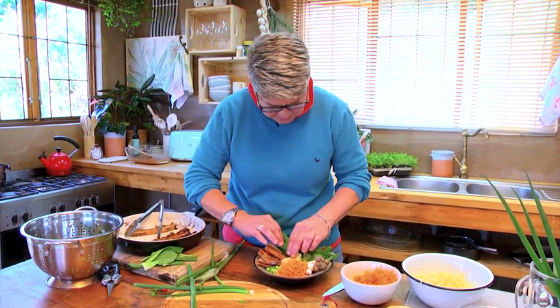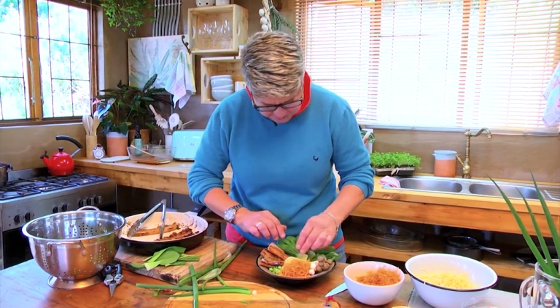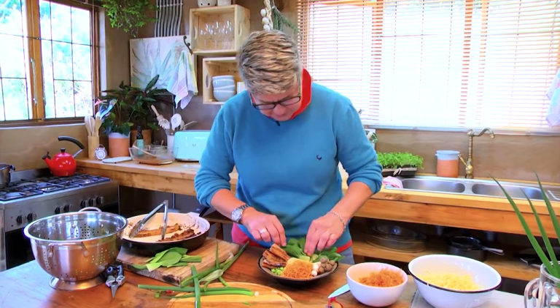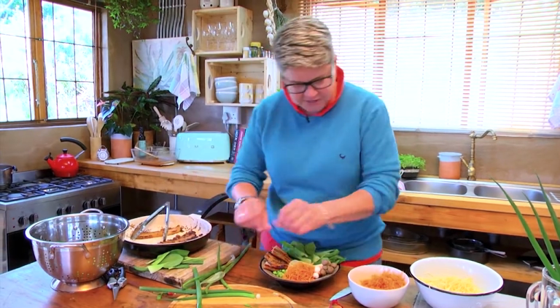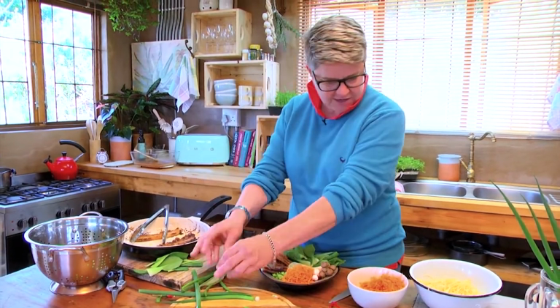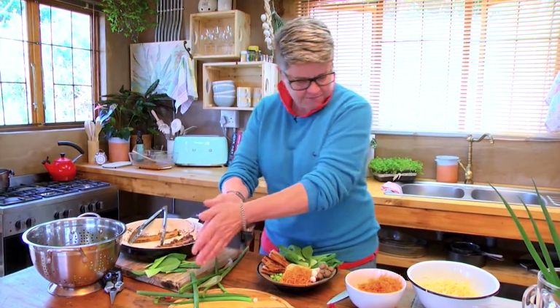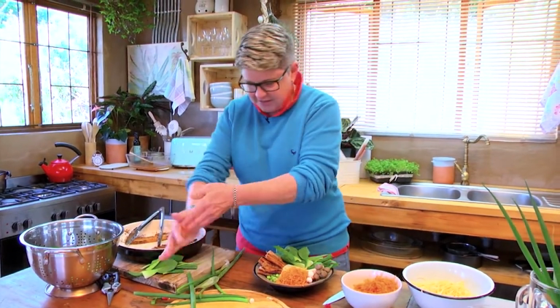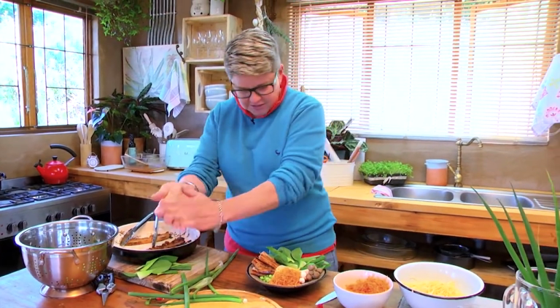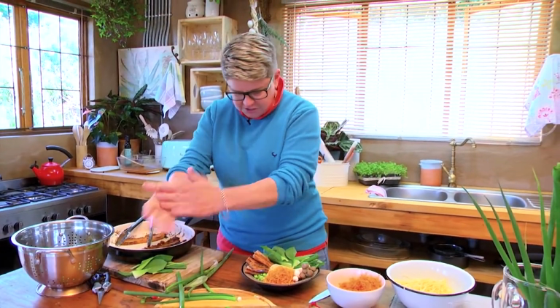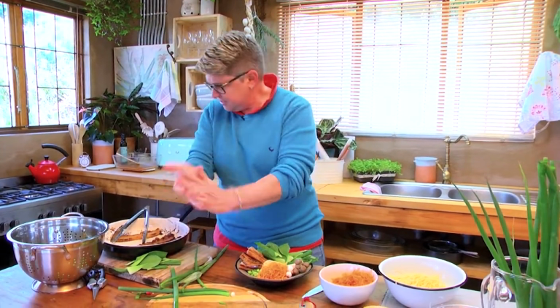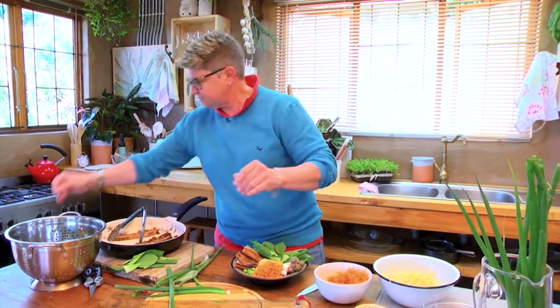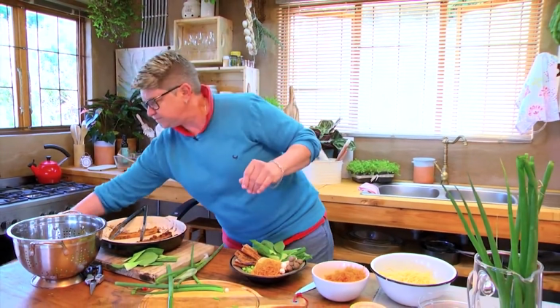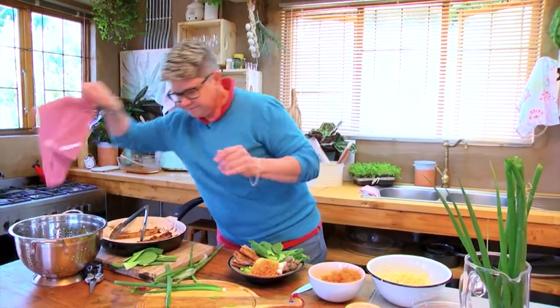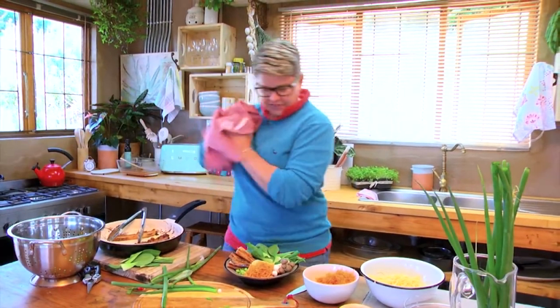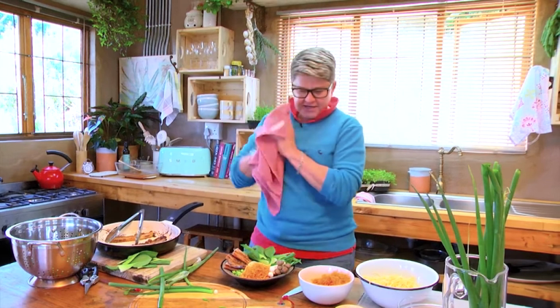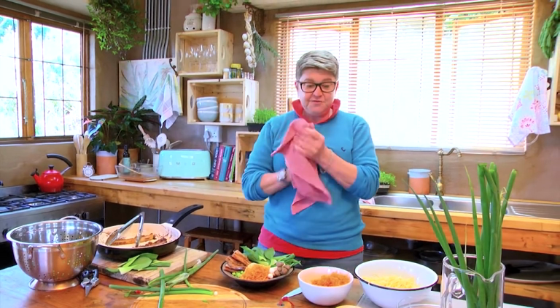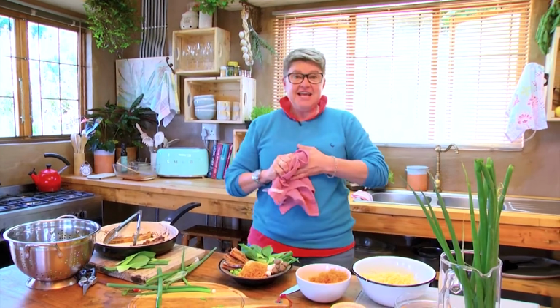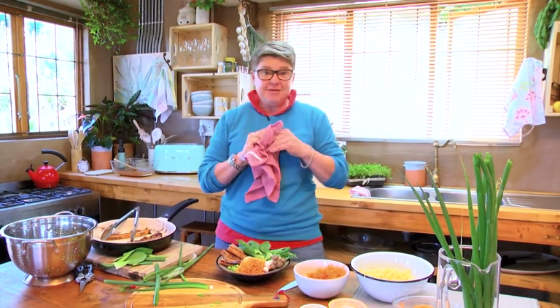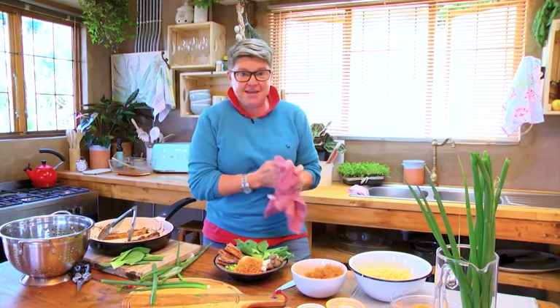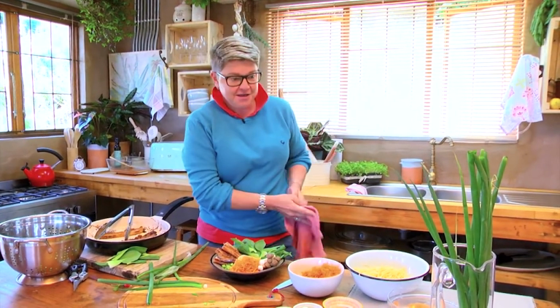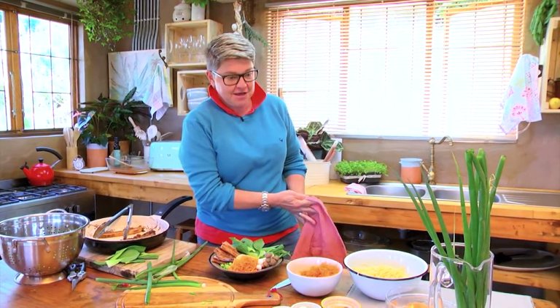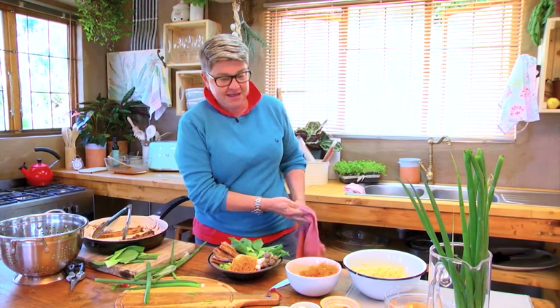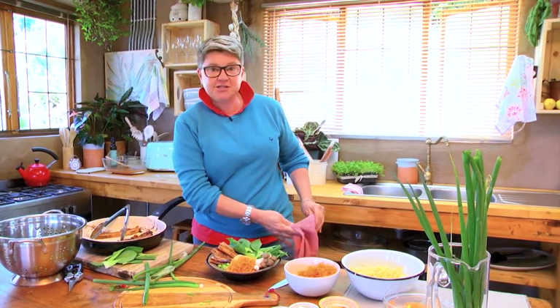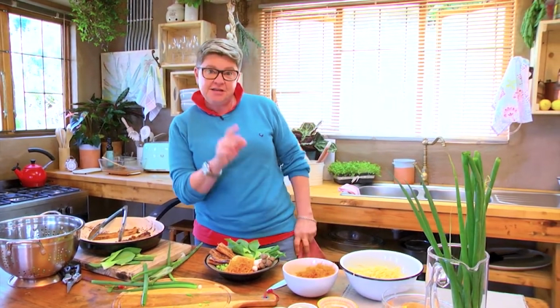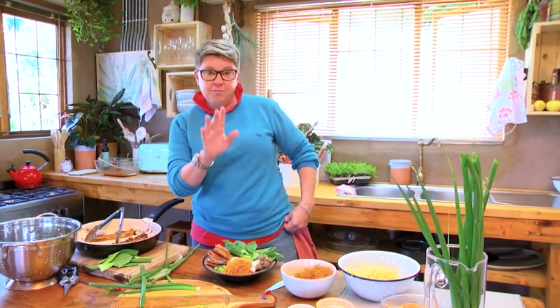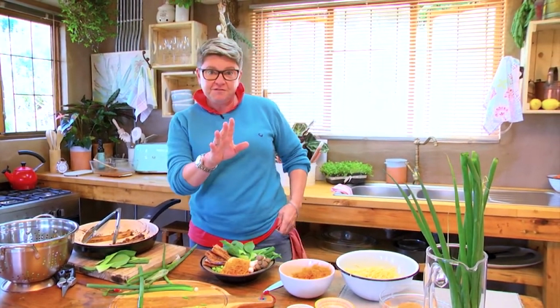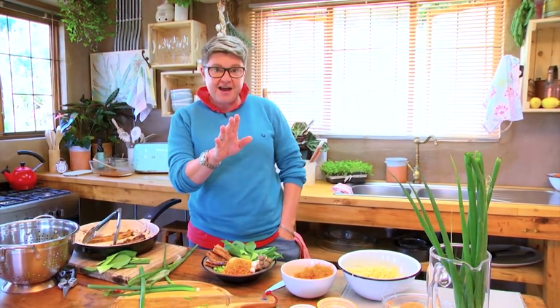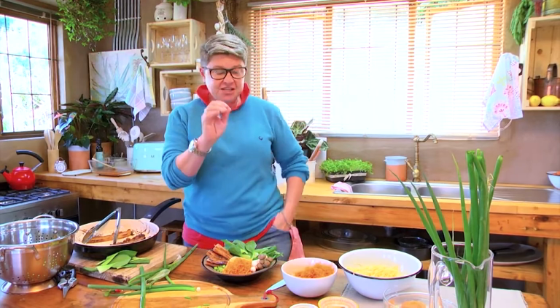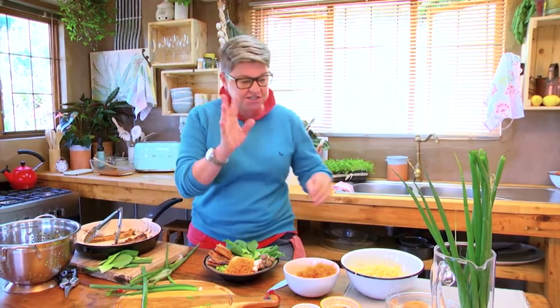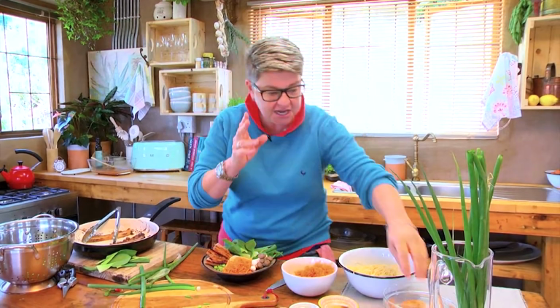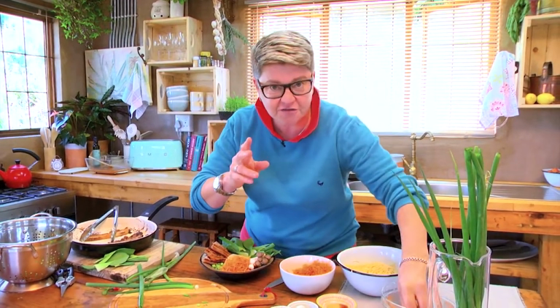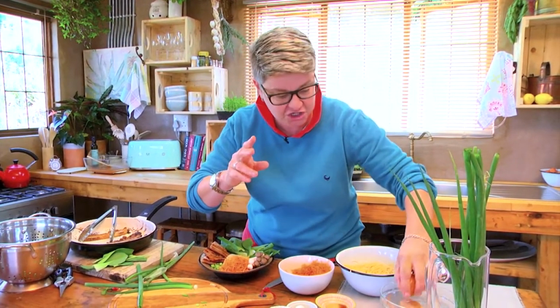Yummy, yummy! Last bit — we've got a yummy egg. The egg has been boiled for five minutes so it's still kind of soft.